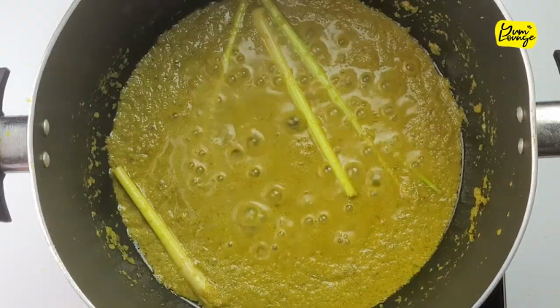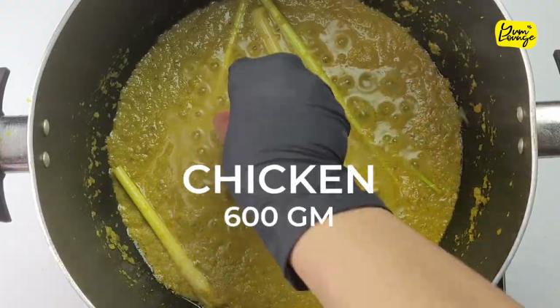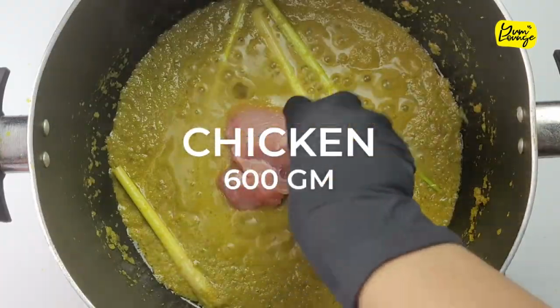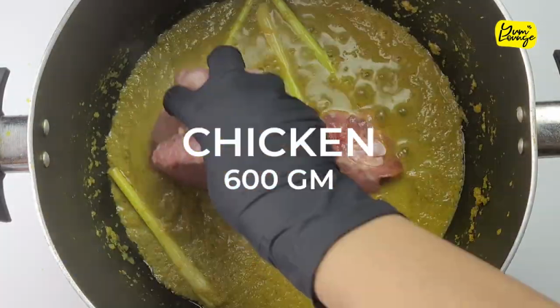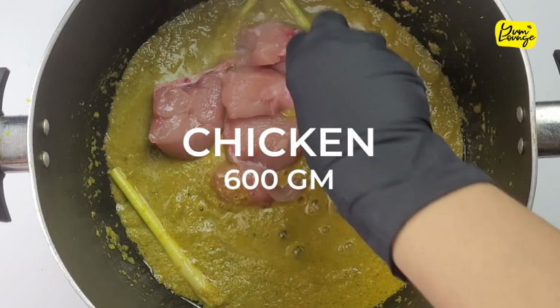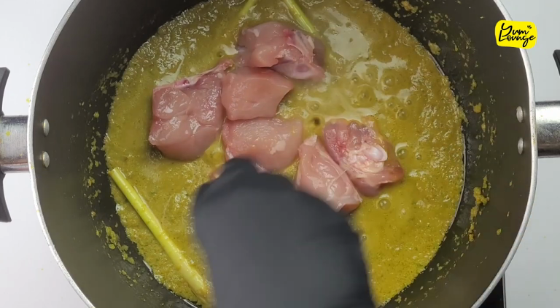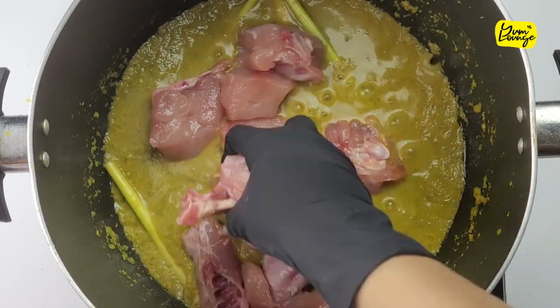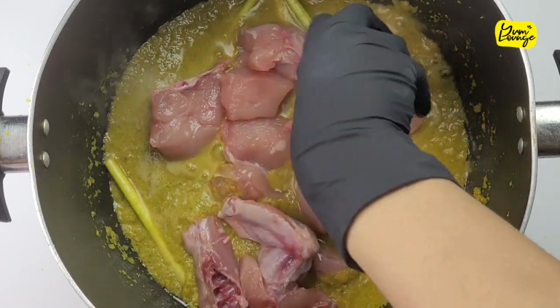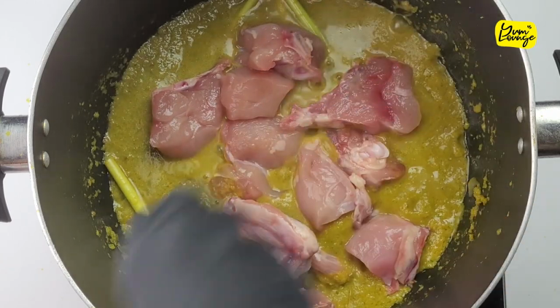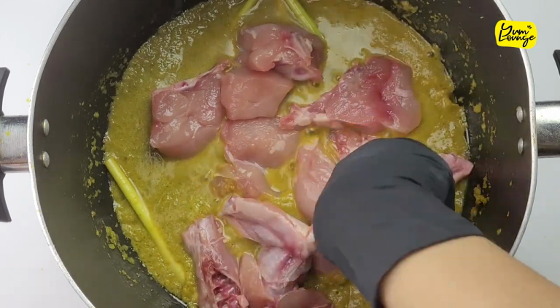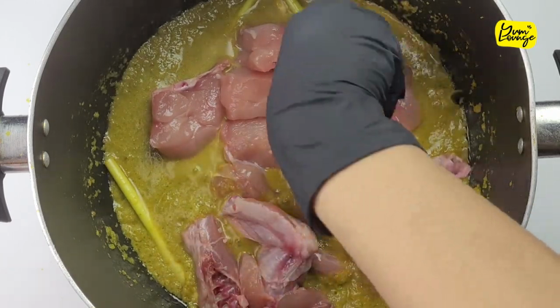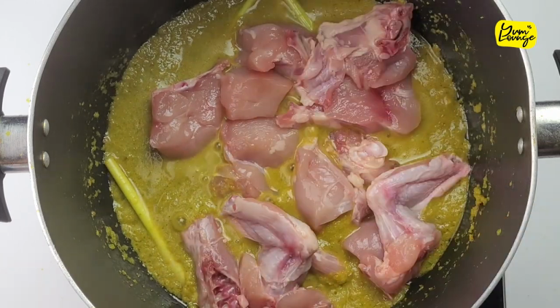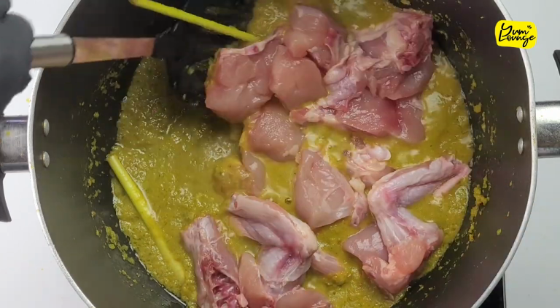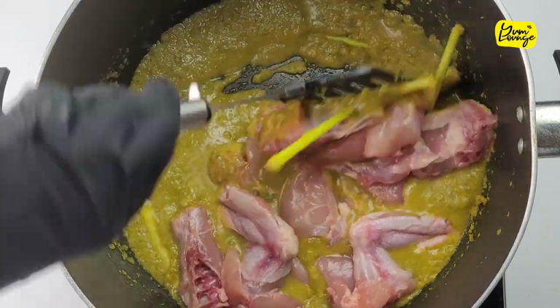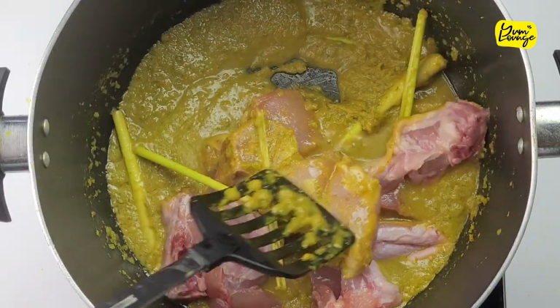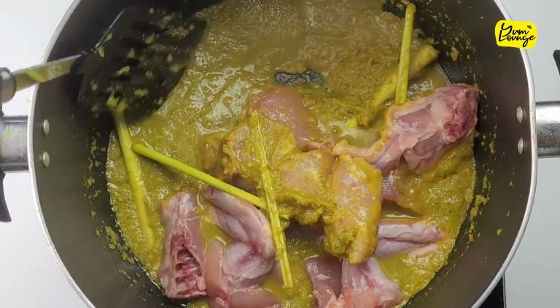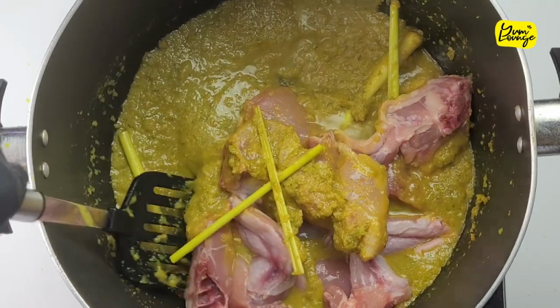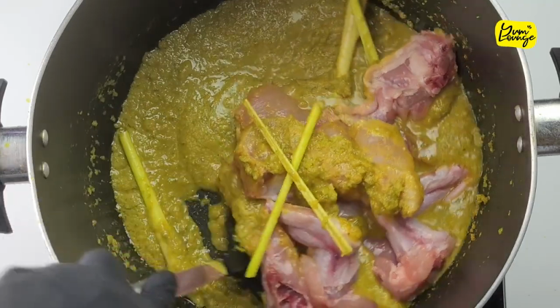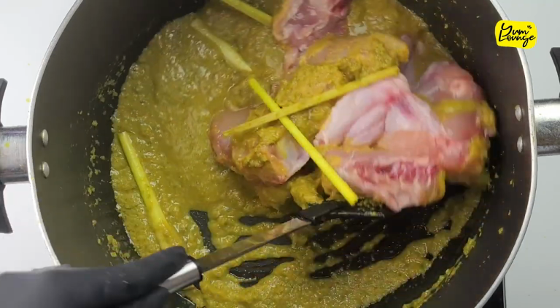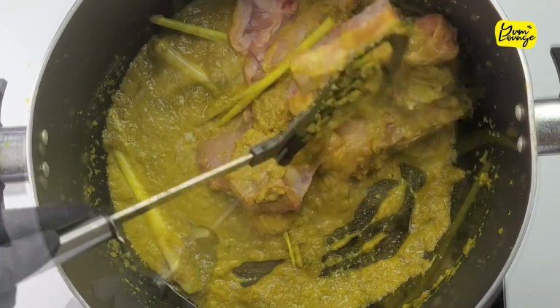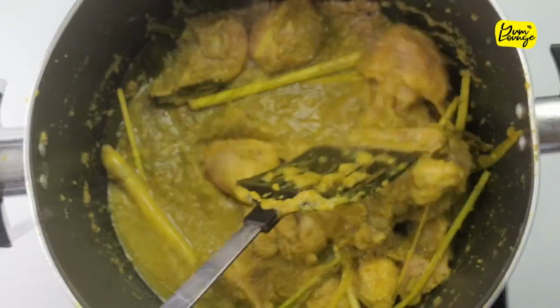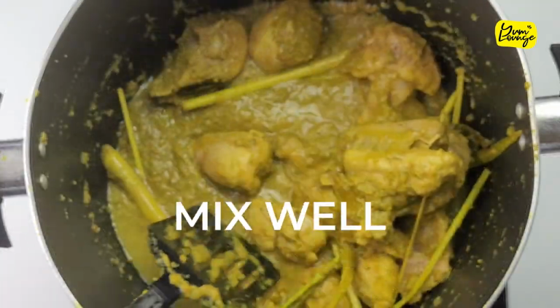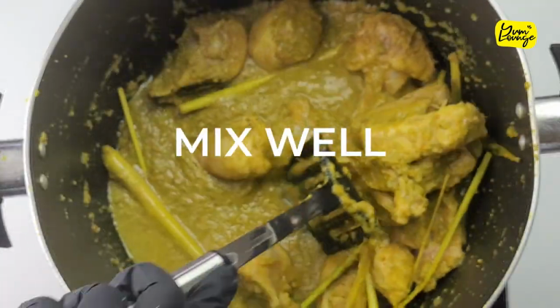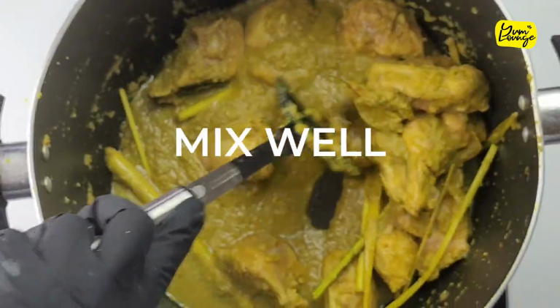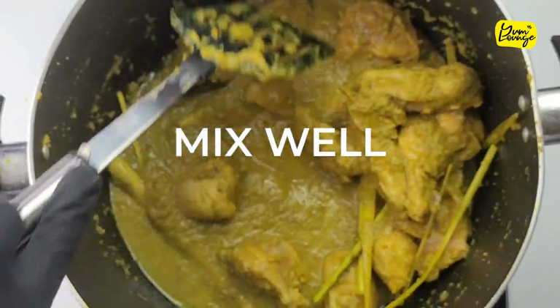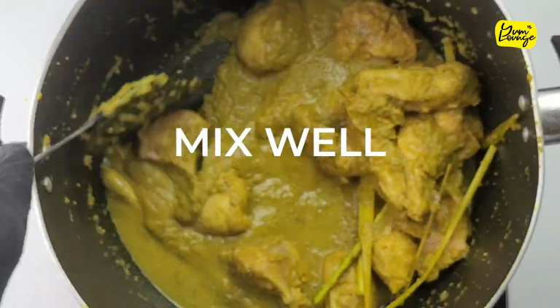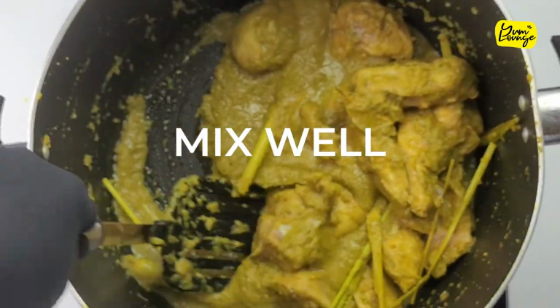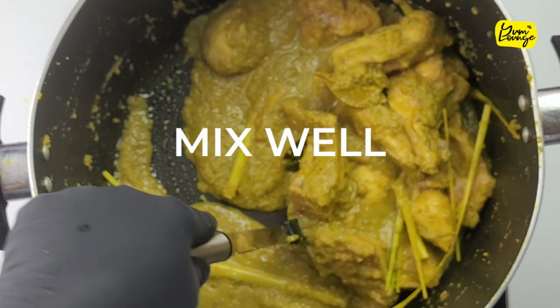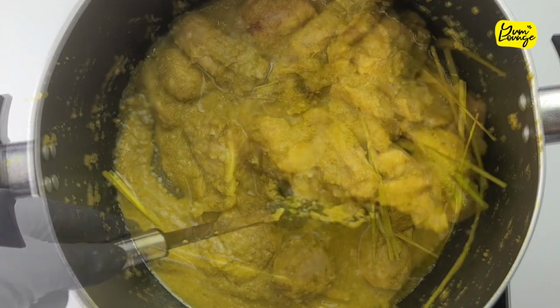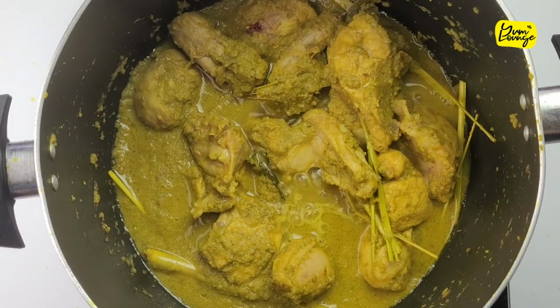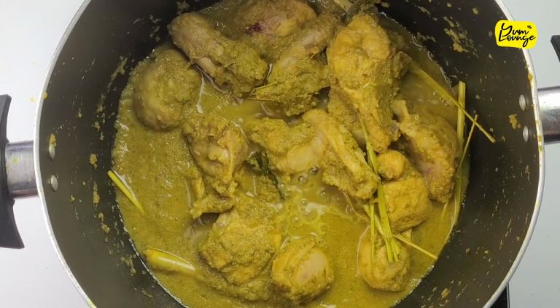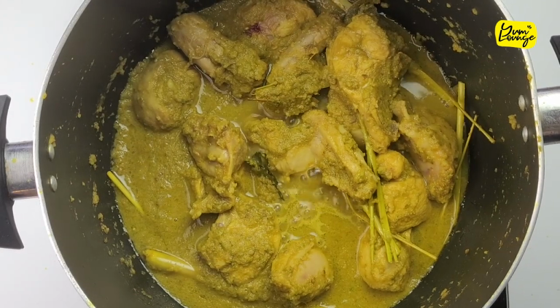Add your chicken and mix it. Make sure to cover your chicken with the paste properly so it can absorb all the flavors while cooking. Let it cook on low to medium heat until the chicken is half cooked.